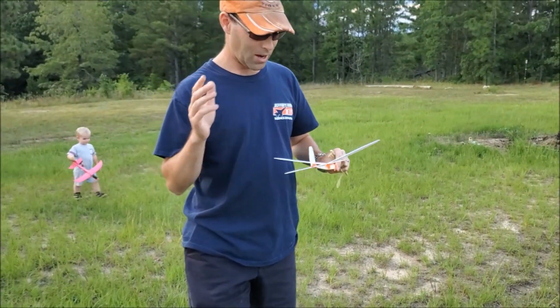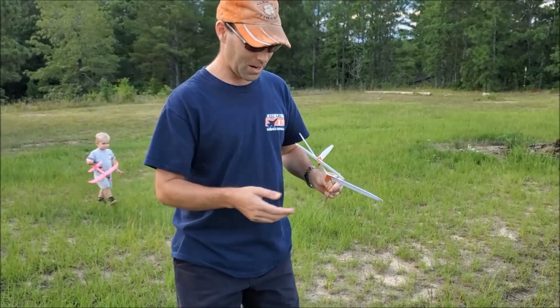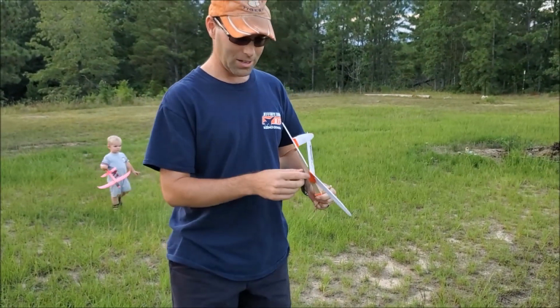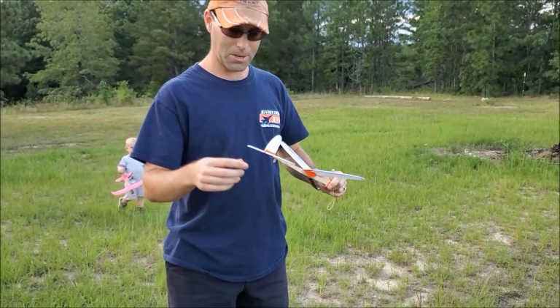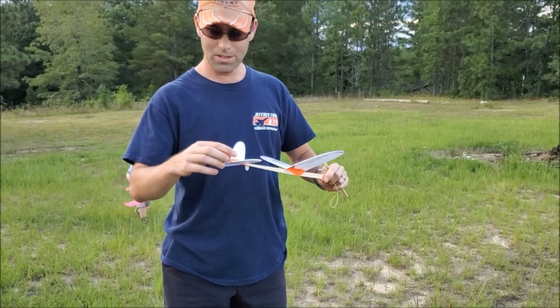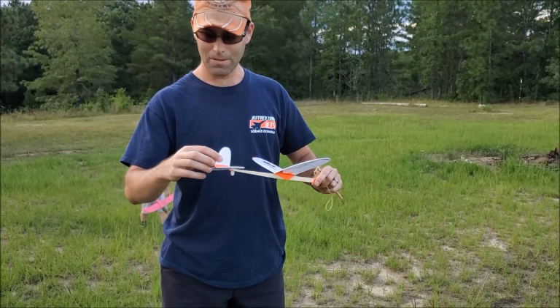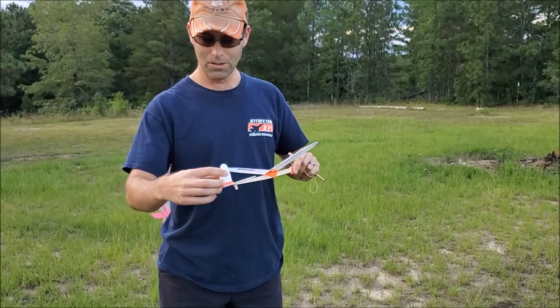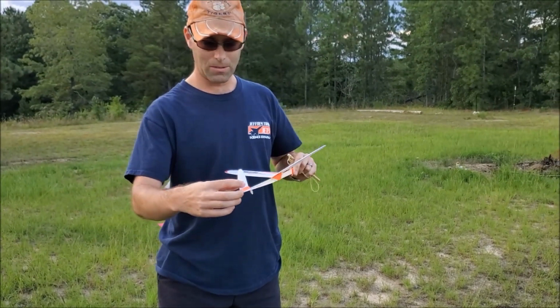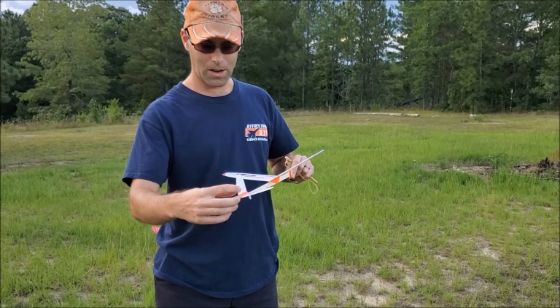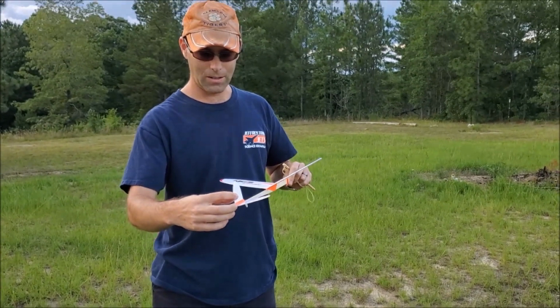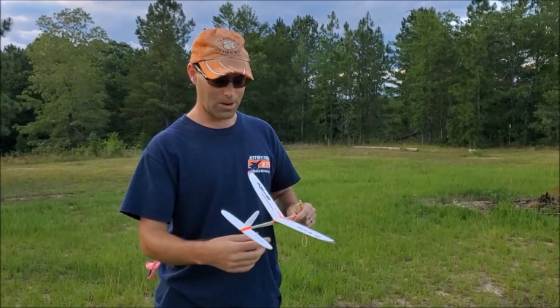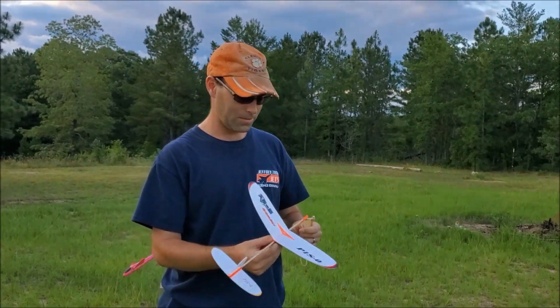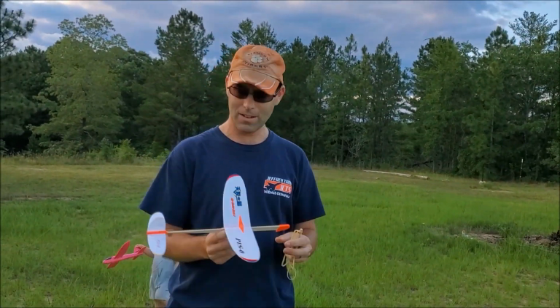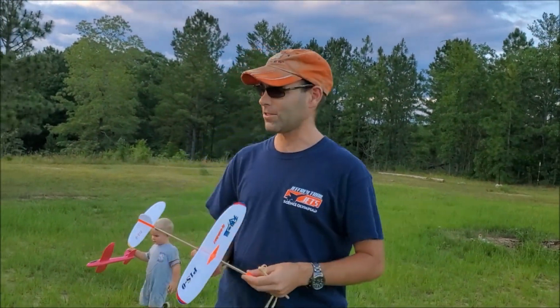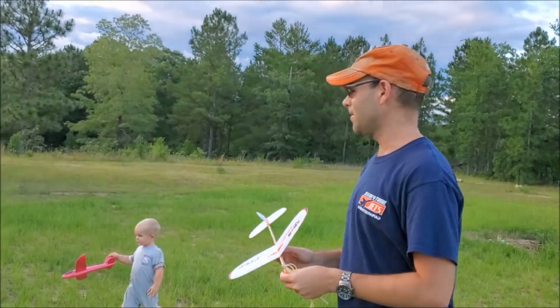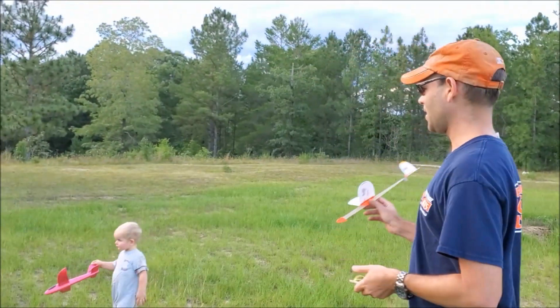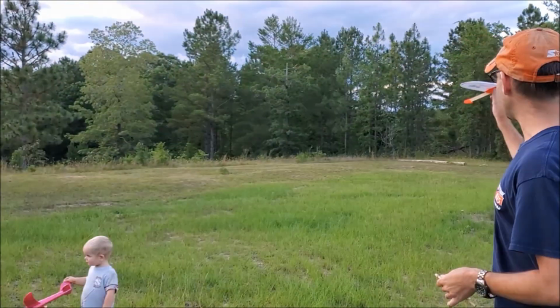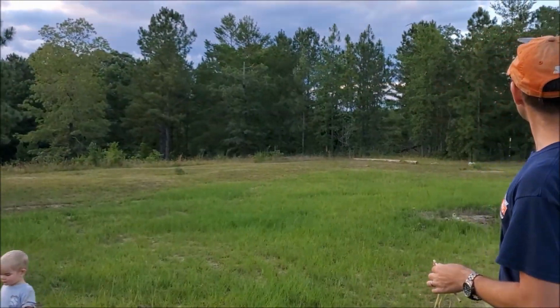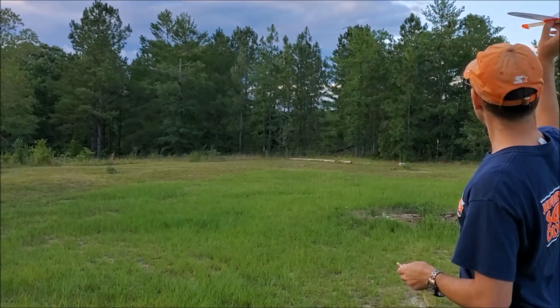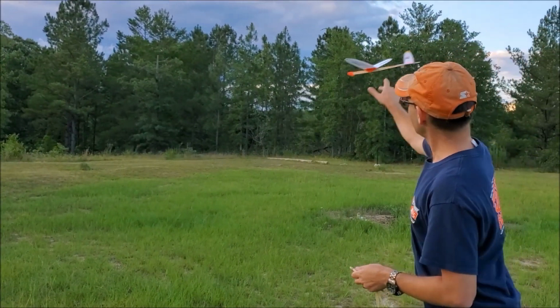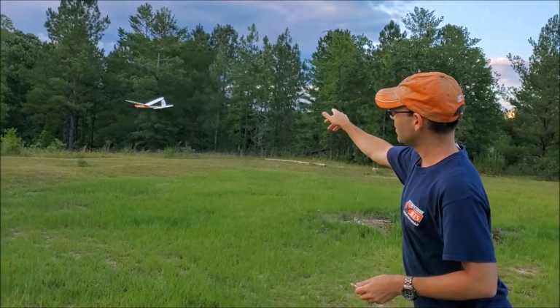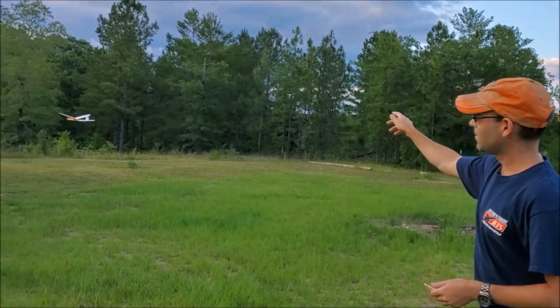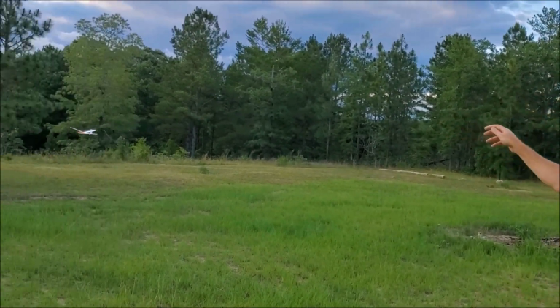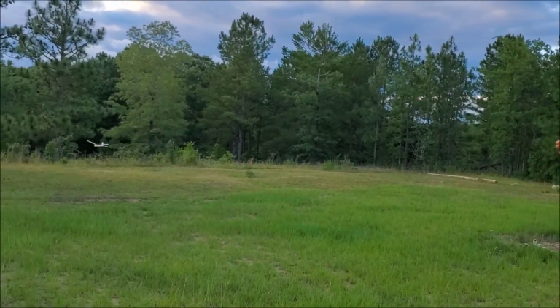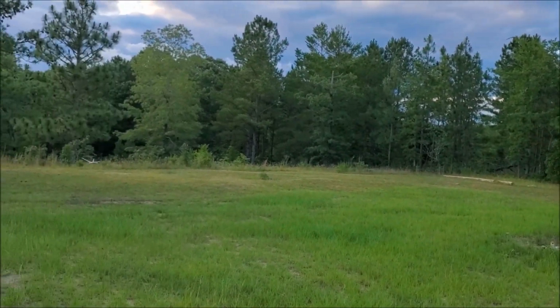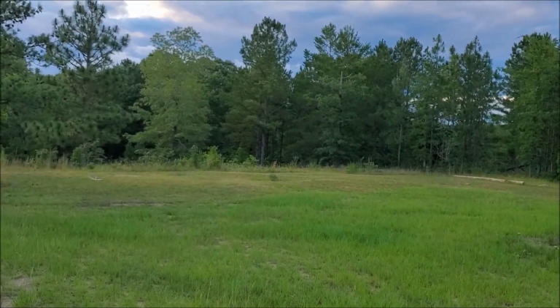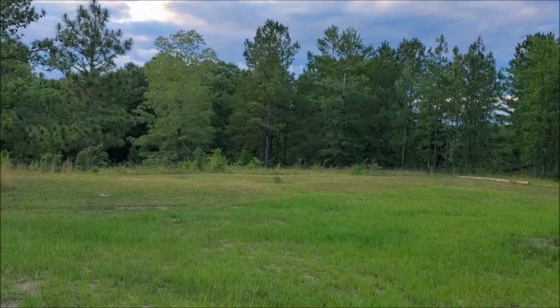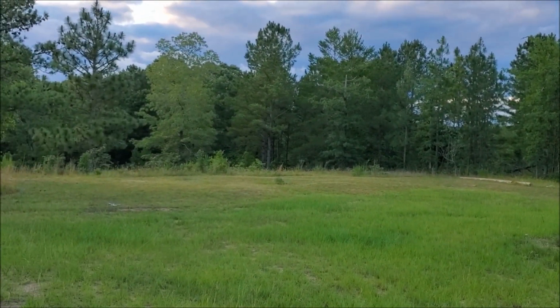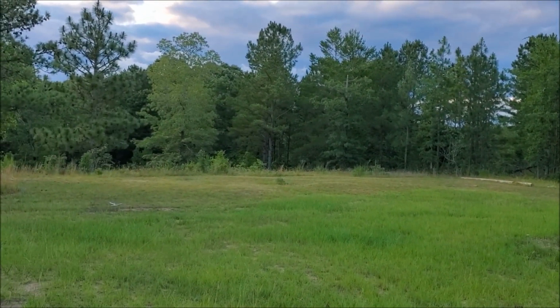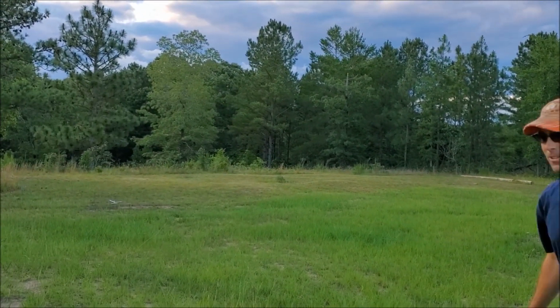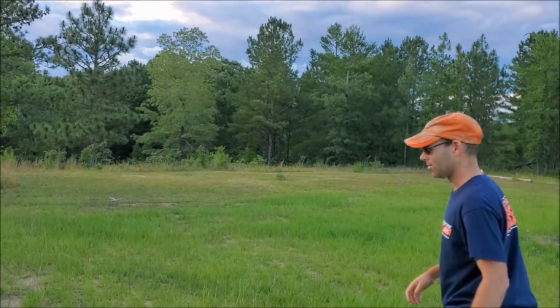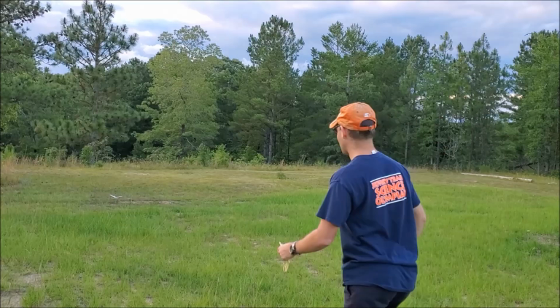I've not done any trimming on this. I gave it a little bit of left rudder offset. Actually, I haven't even test flighted this. Okay, maybe it needs a little more left rudder.